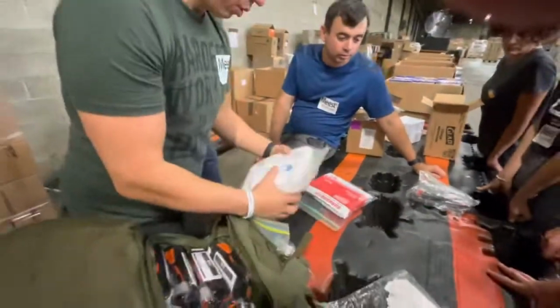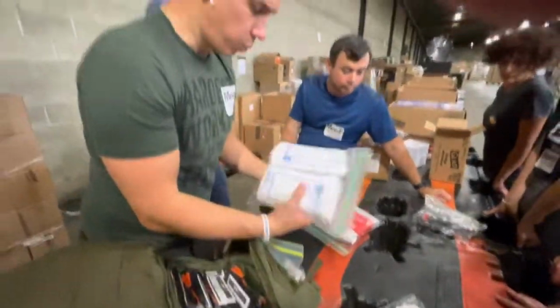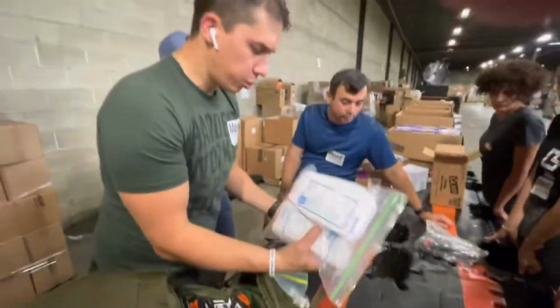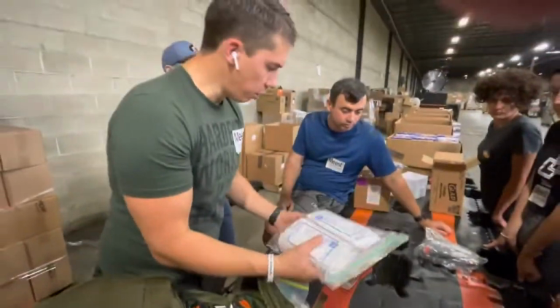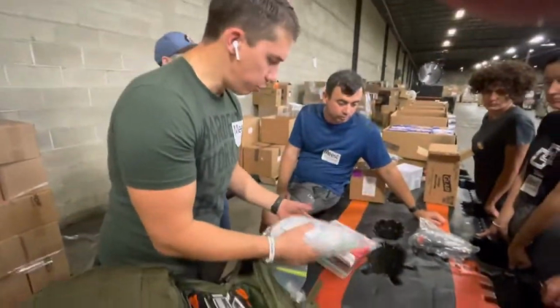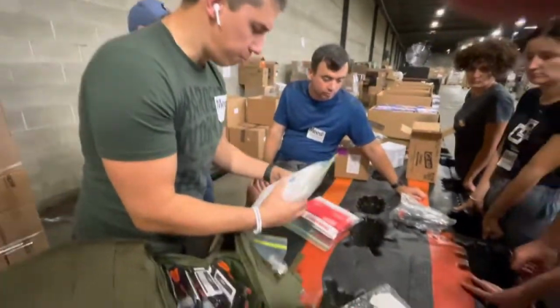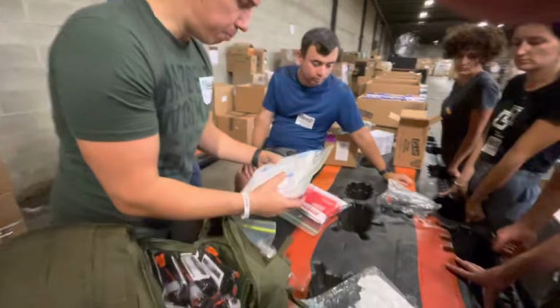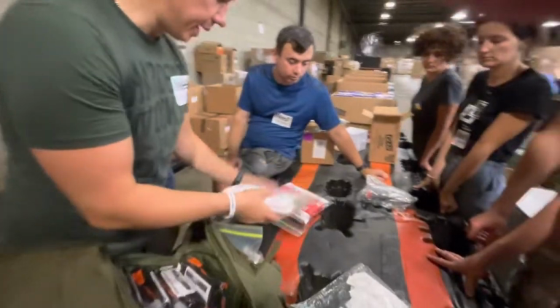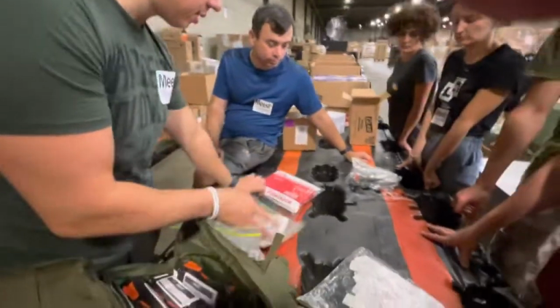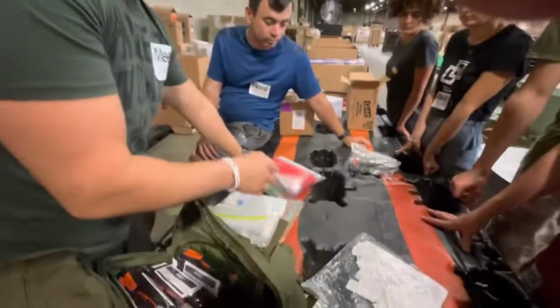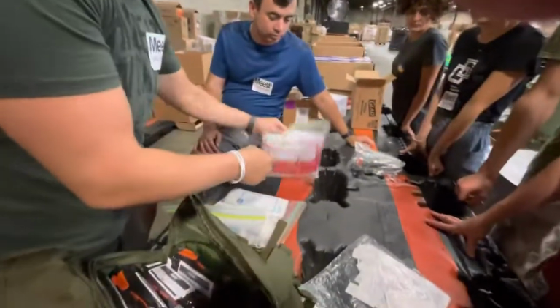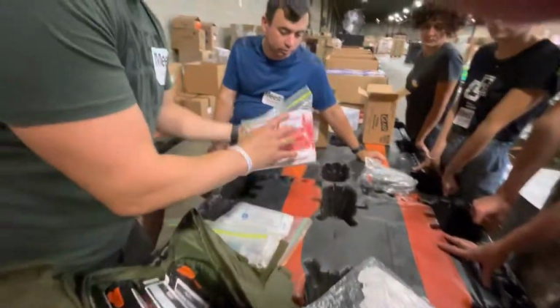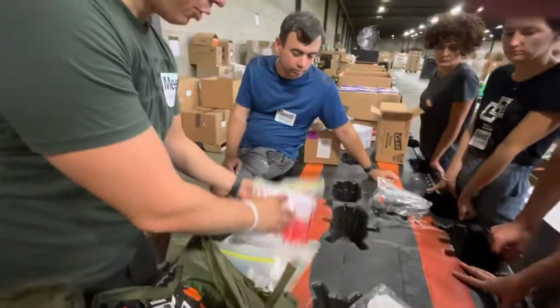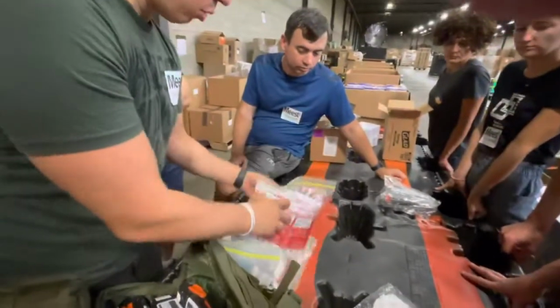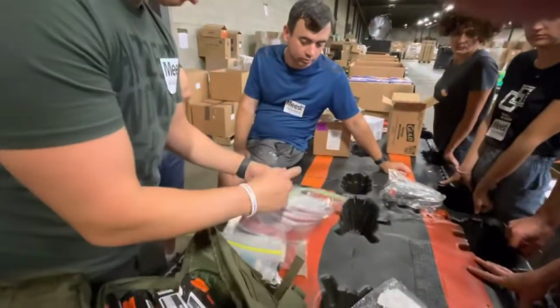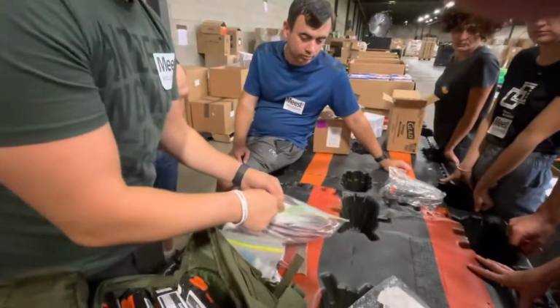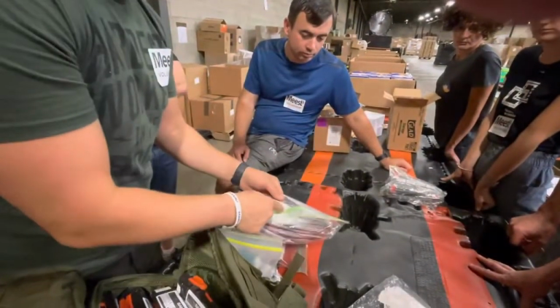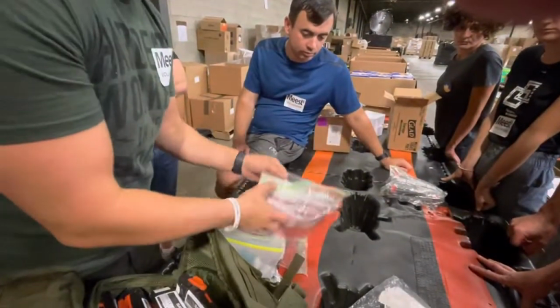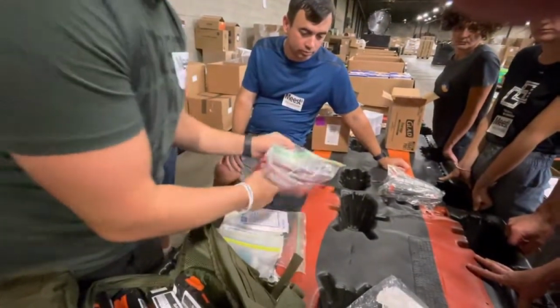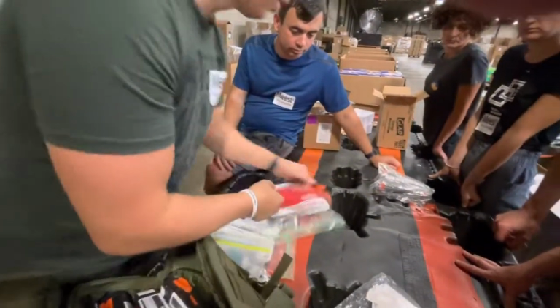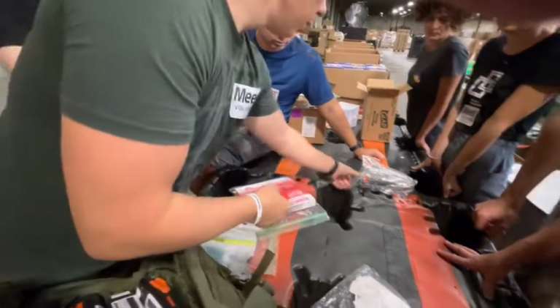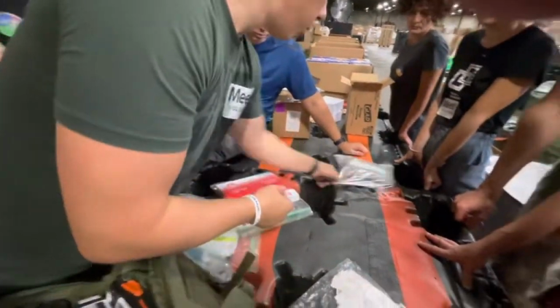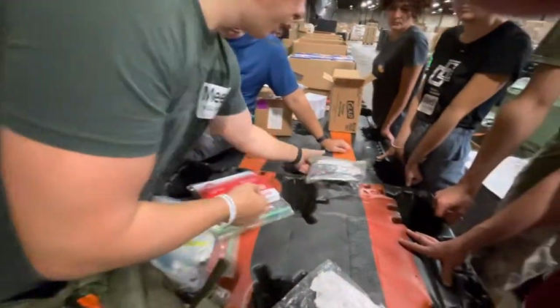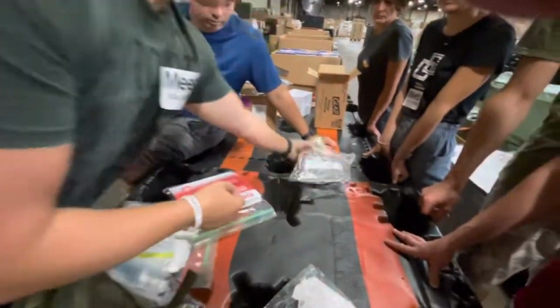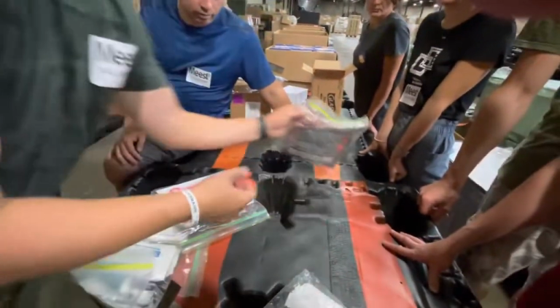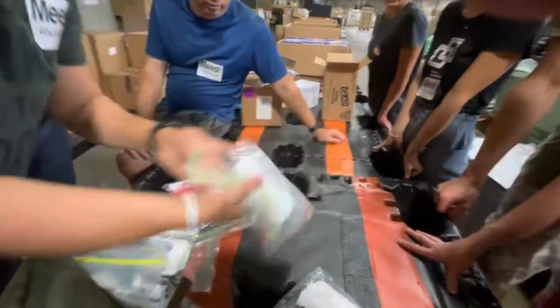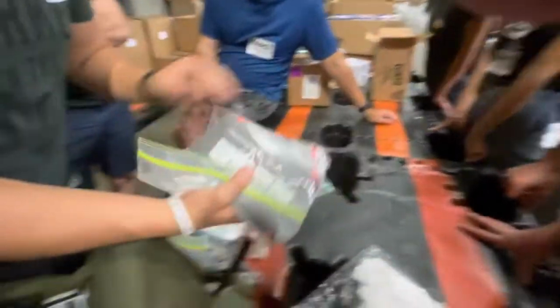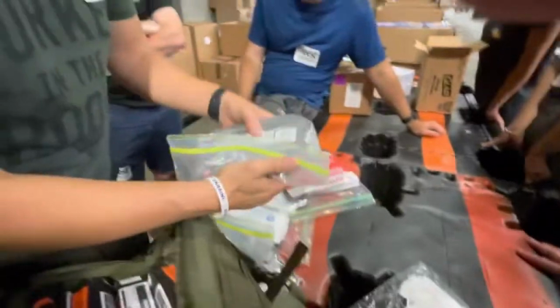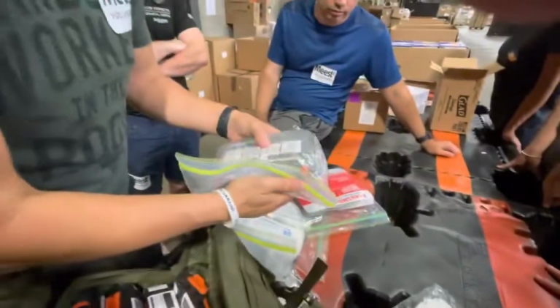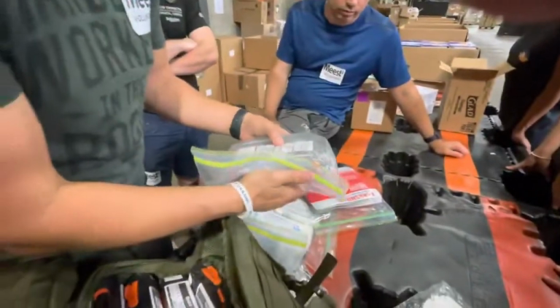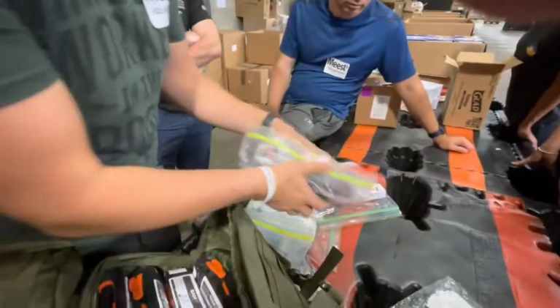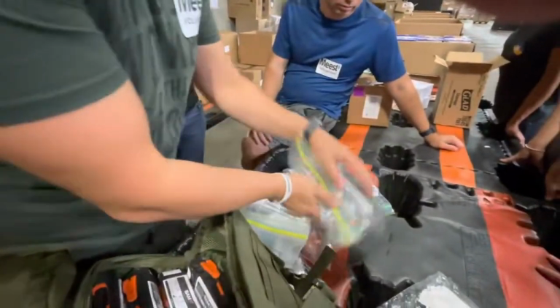So 20 pads, 10 small, 3 big ones, and 20 chest seals.